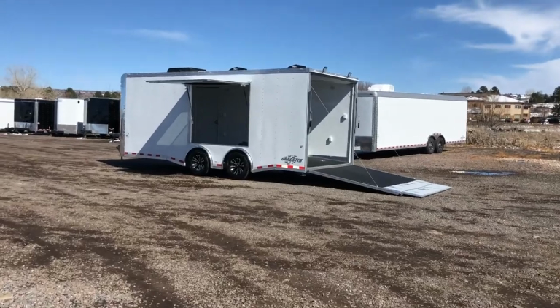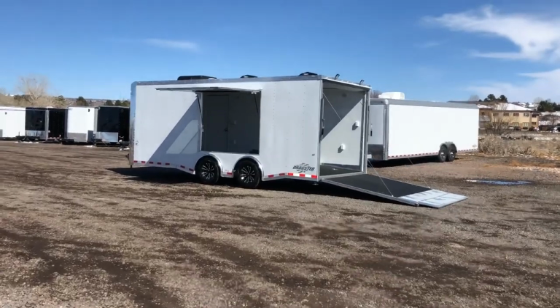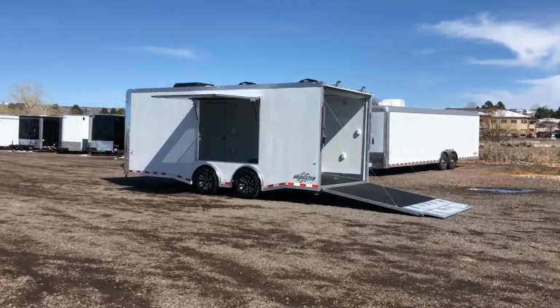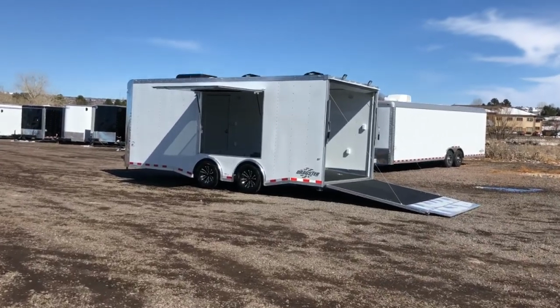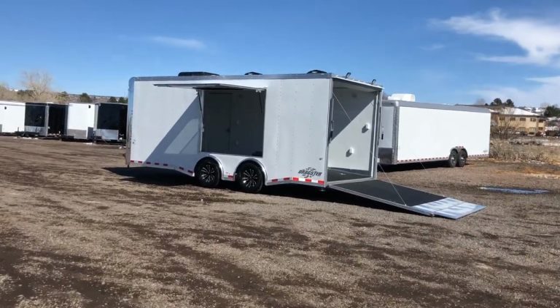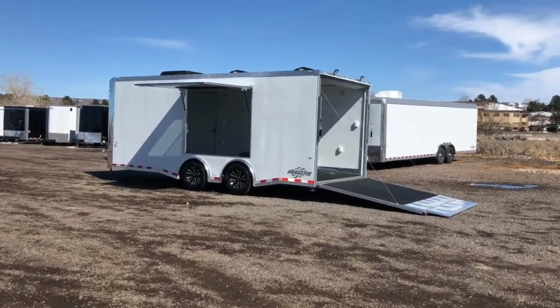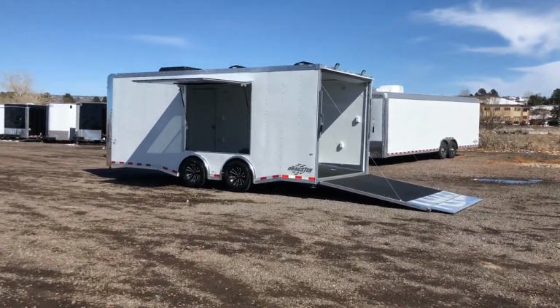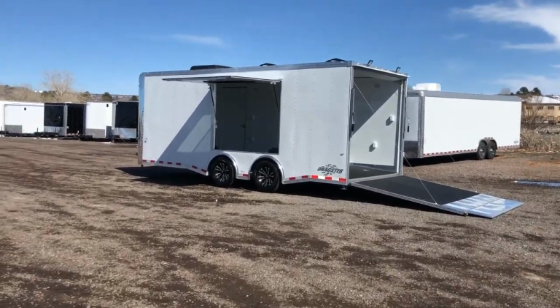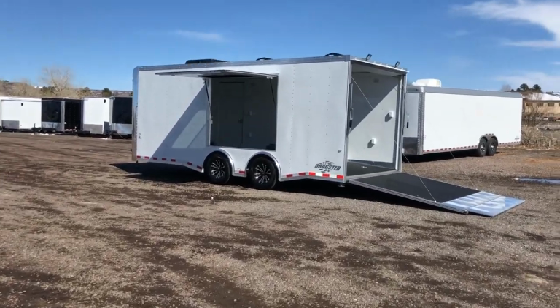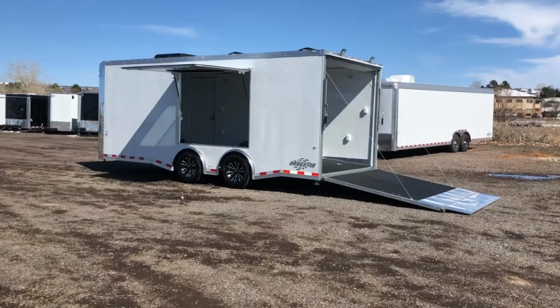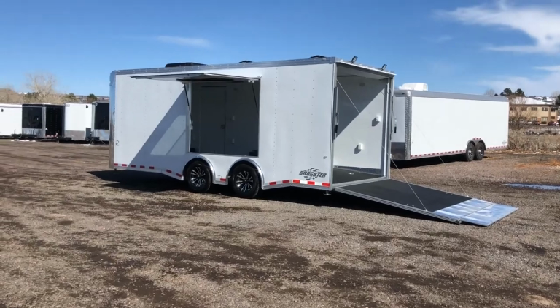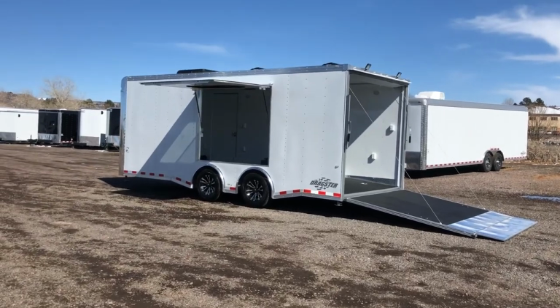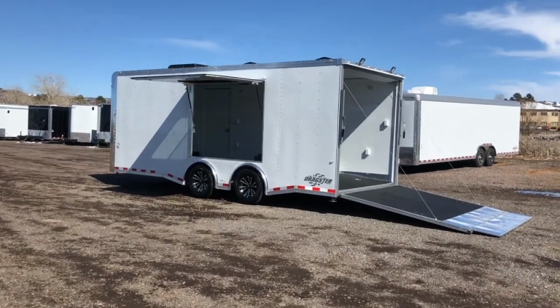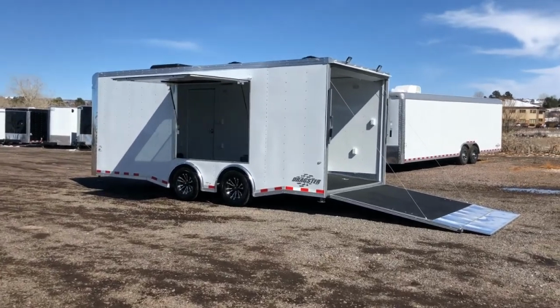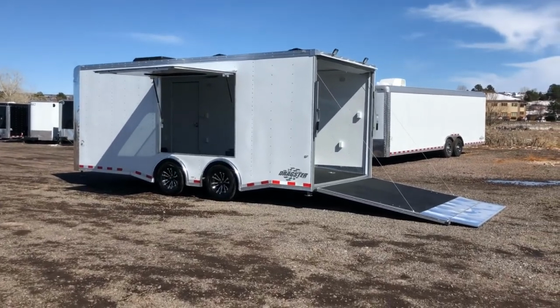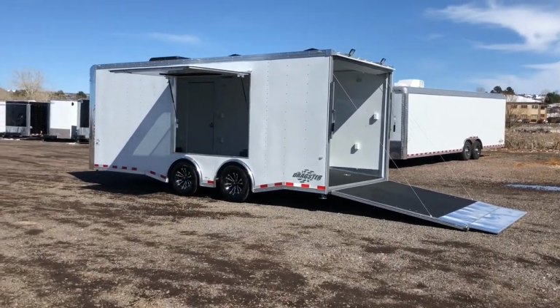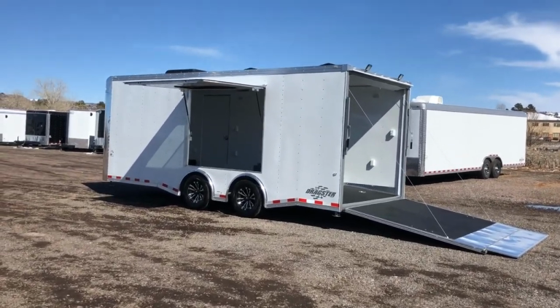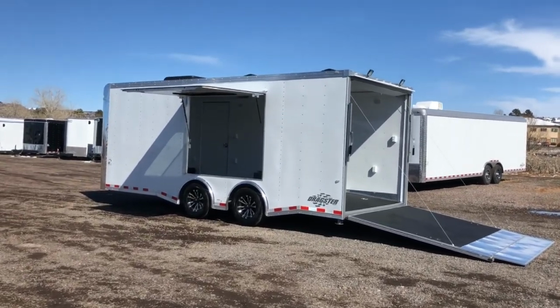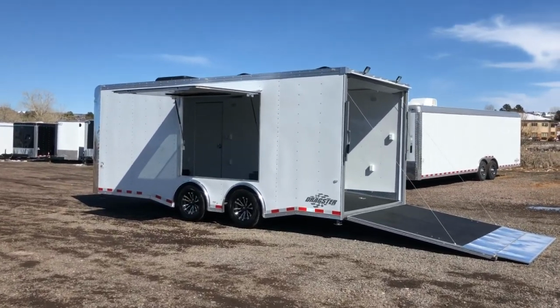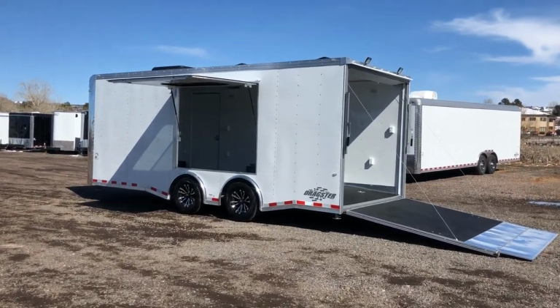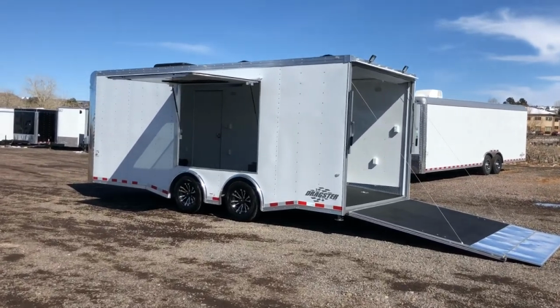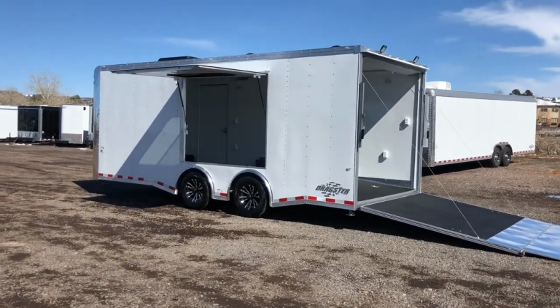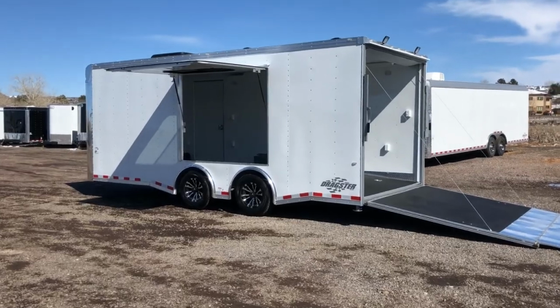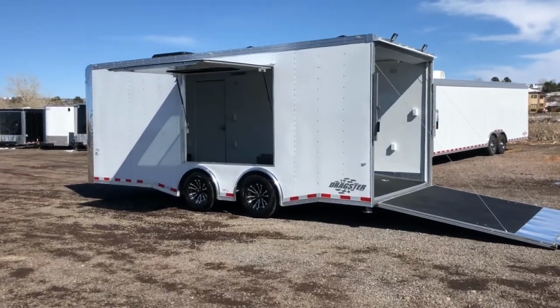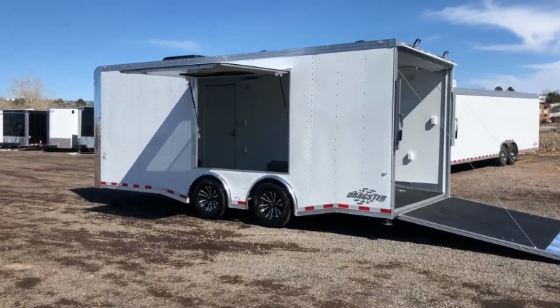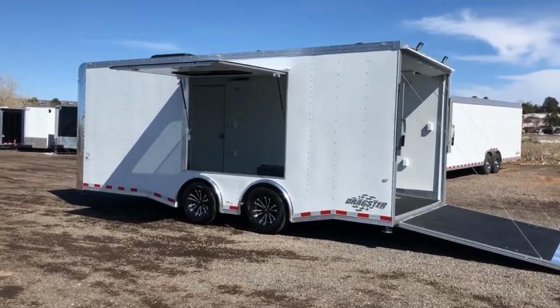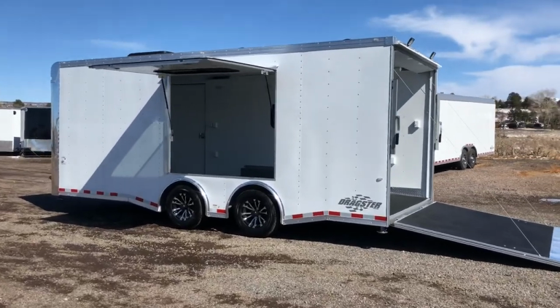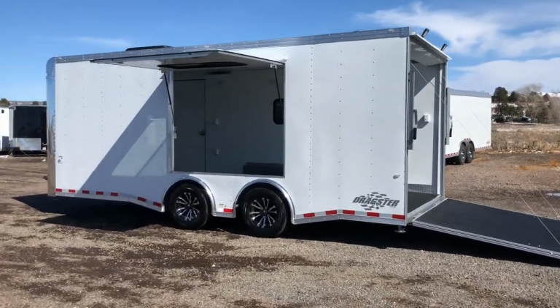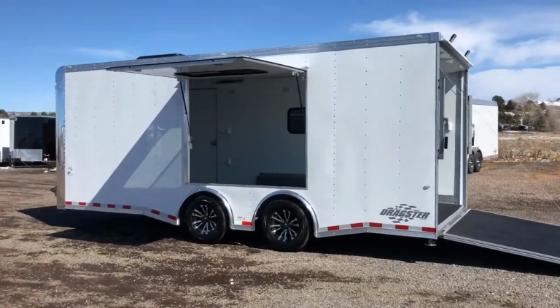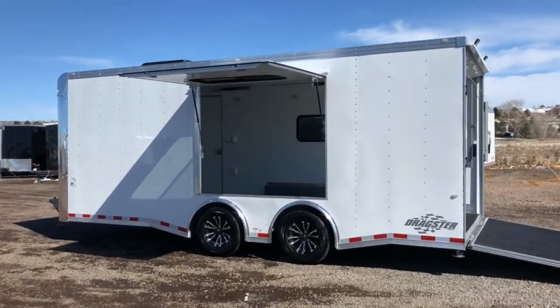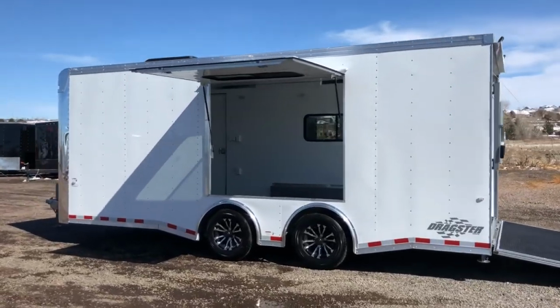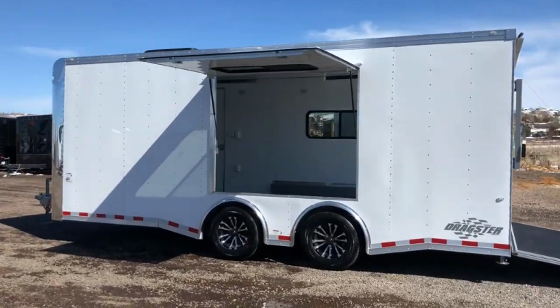Hey everybody, it's Colorado Trailers. It's kind of windy again — welcome to spring in Colorado. I wanted to show you guys another unit we just got on the ground. It's a super cool trailer. This is an 8.5 by 20 Cargo Craft dragster, all finished out.